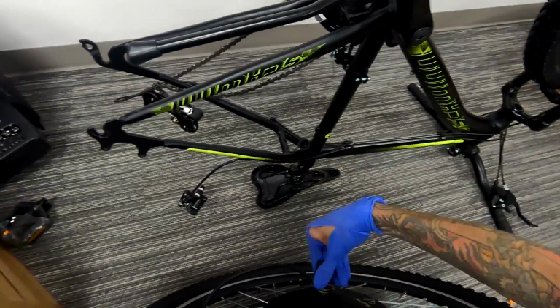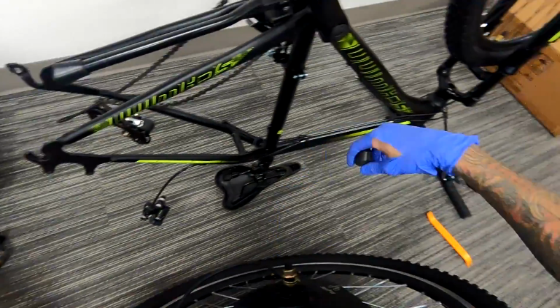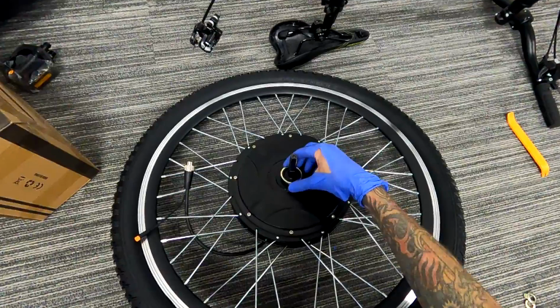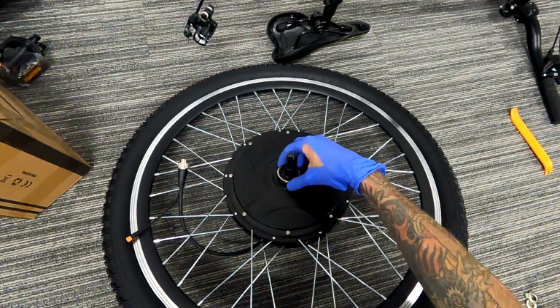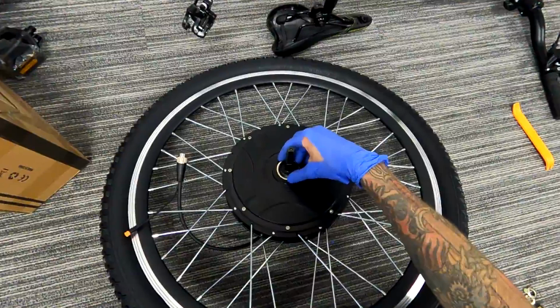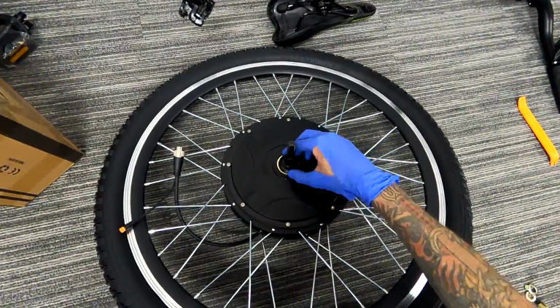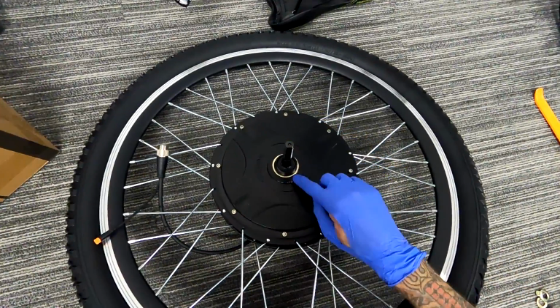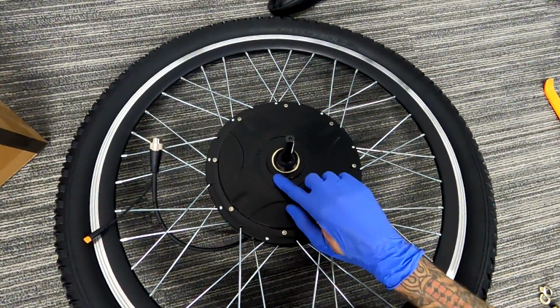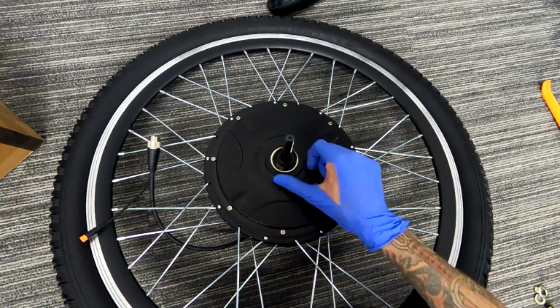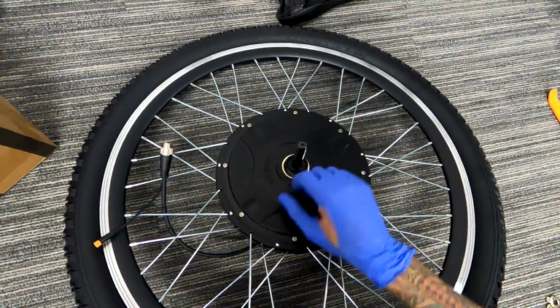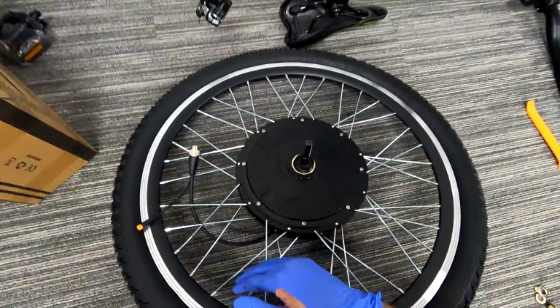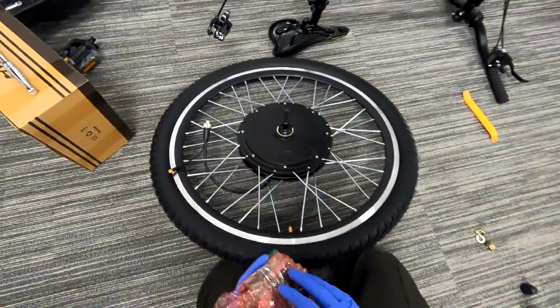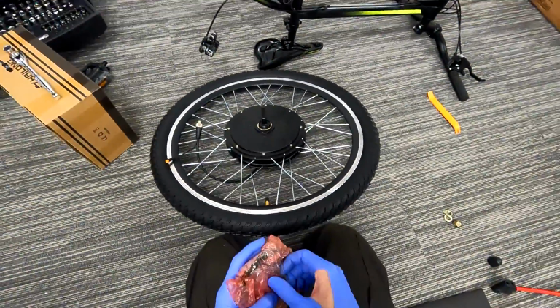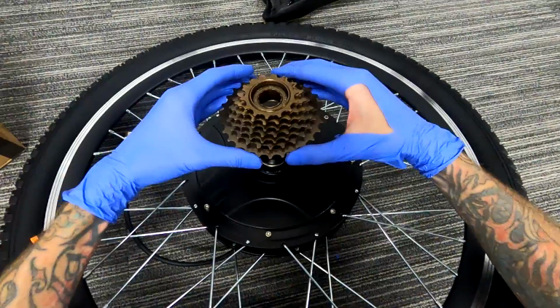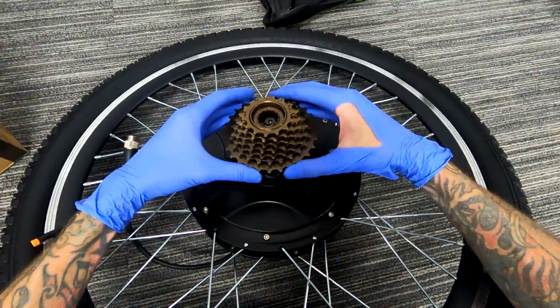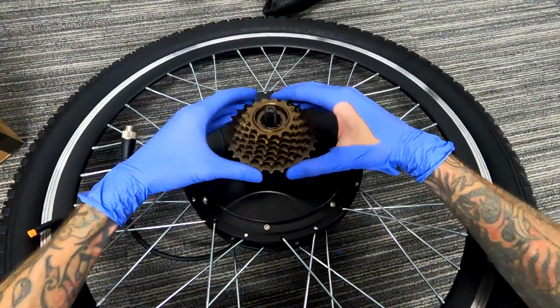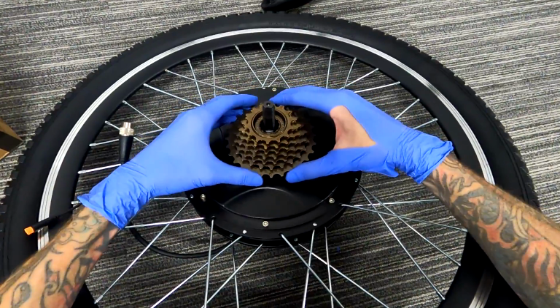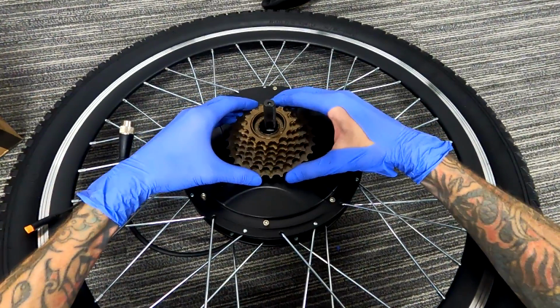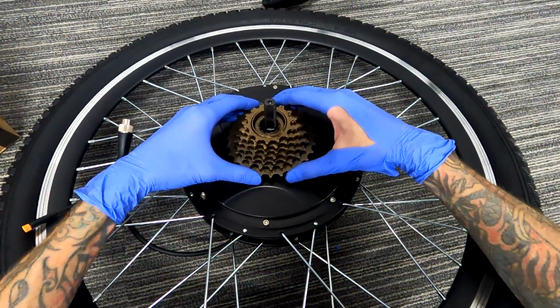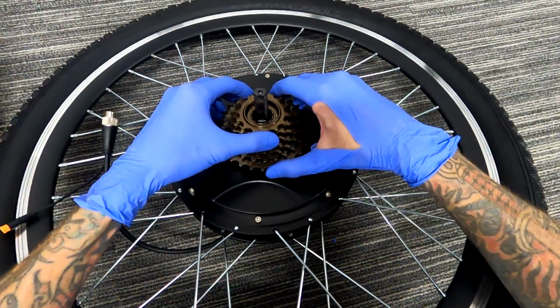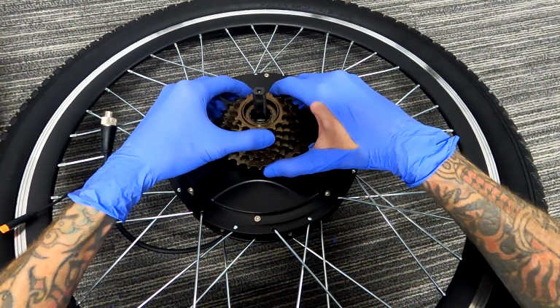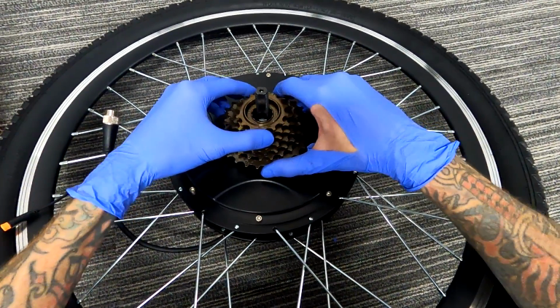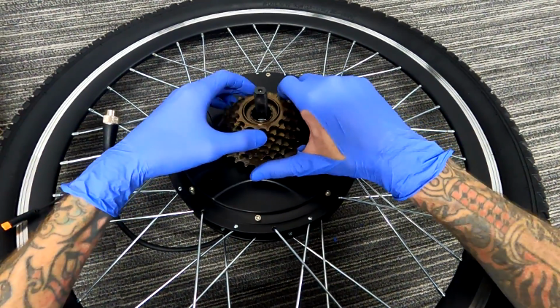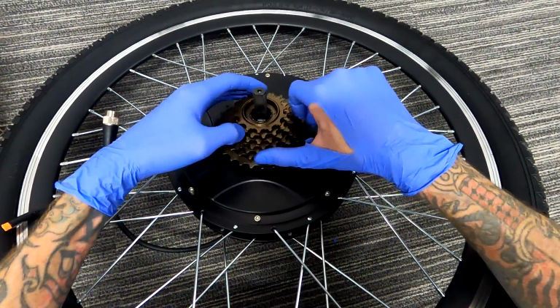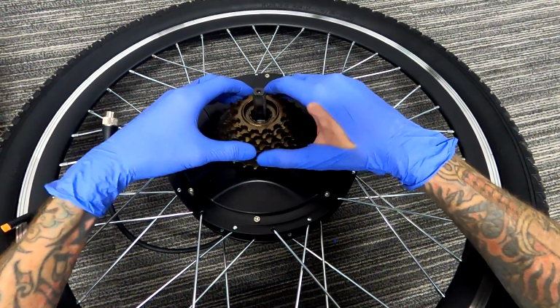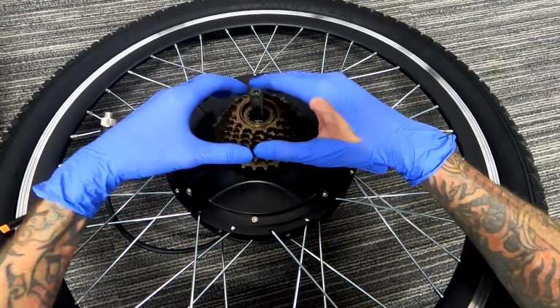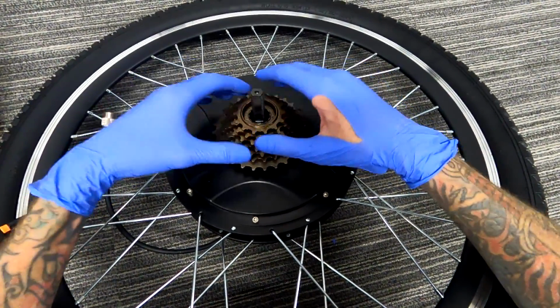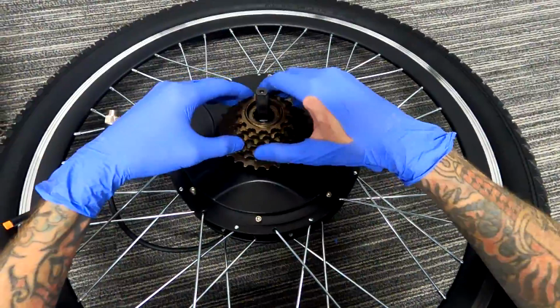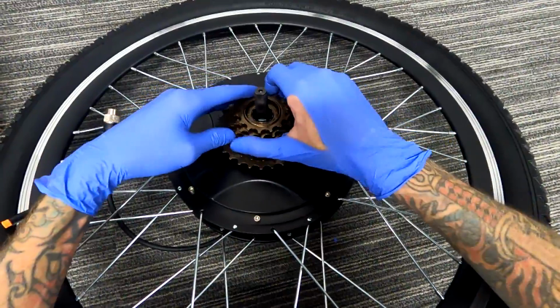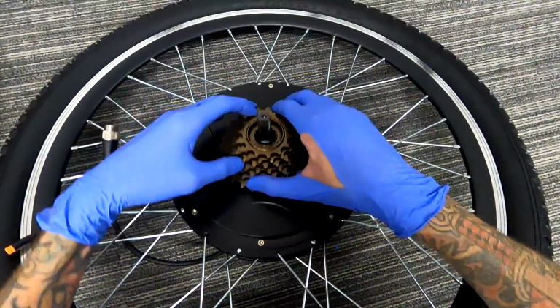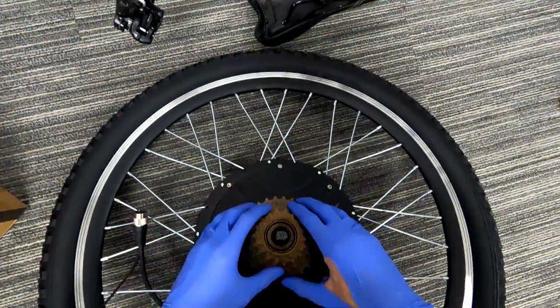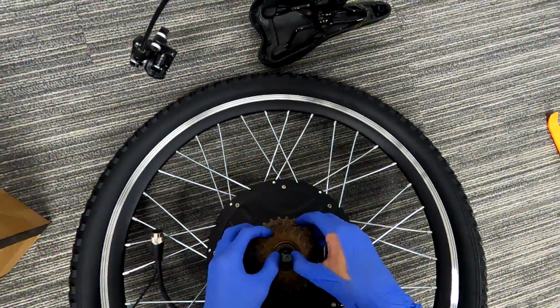Do not forget to put on your freewheel spacer, because if you do, your freewheel is going to be binding and stuck on your motor, and you're going to have to drive to four different bike shops that are all out of stock of this very specific tool to remove your freewheel.